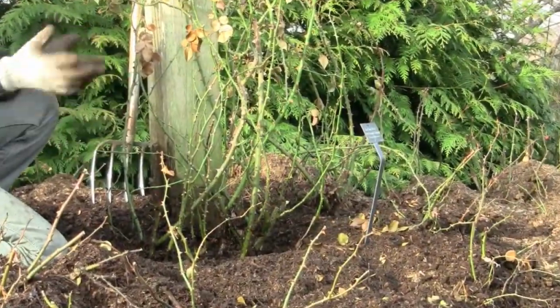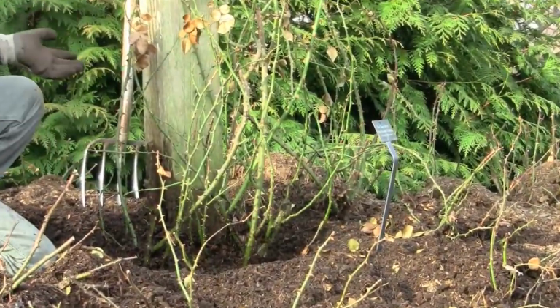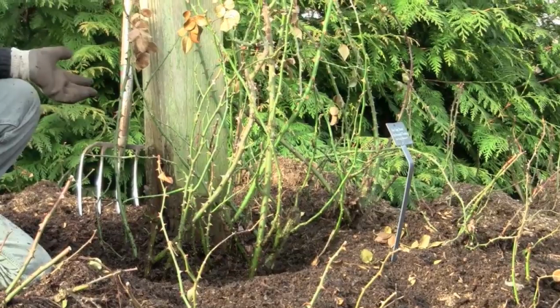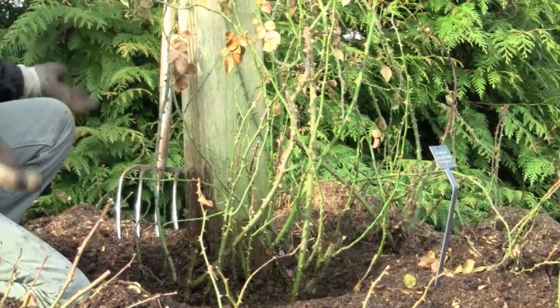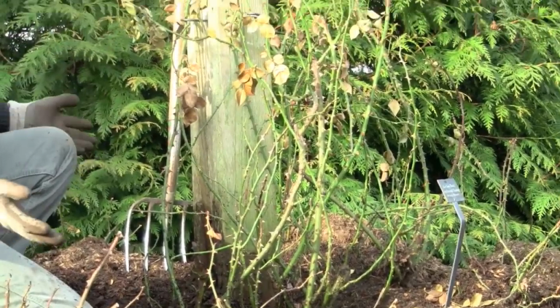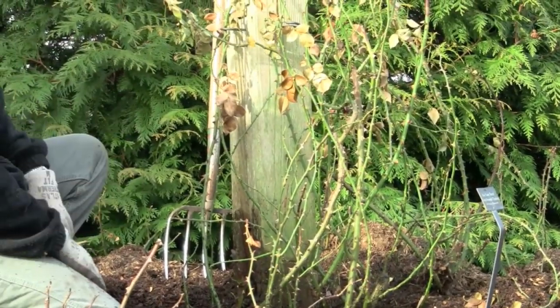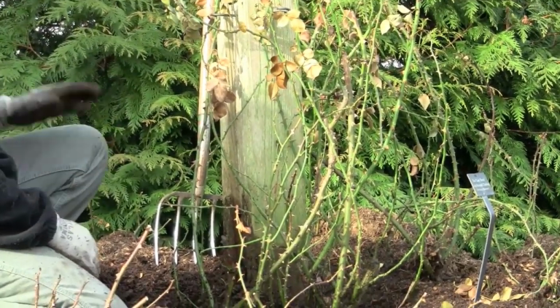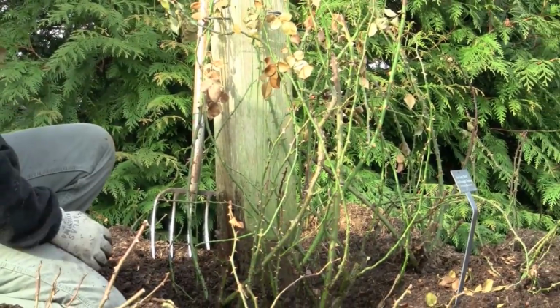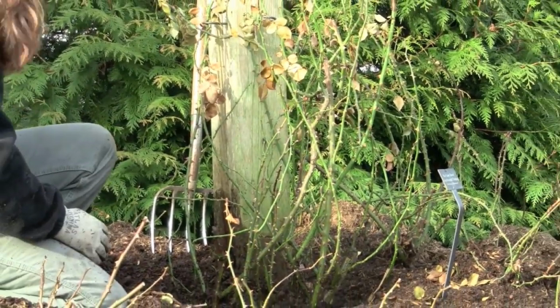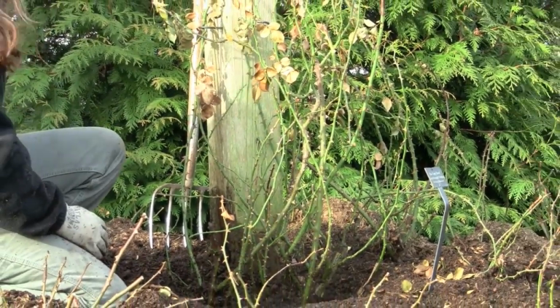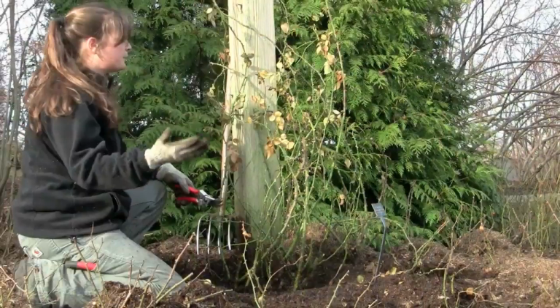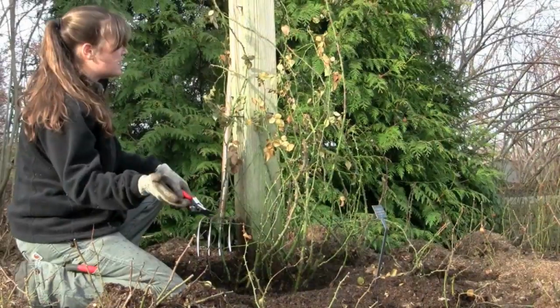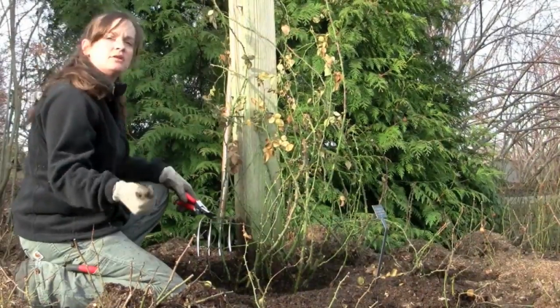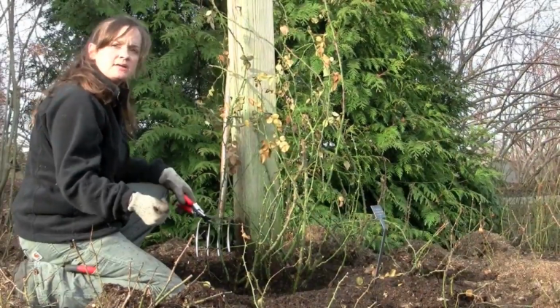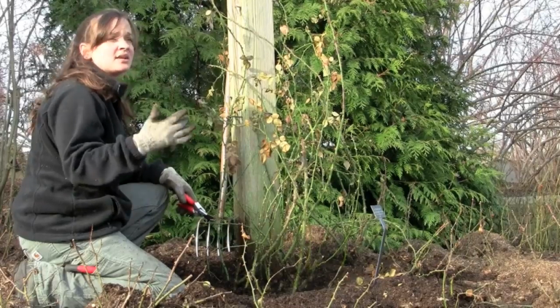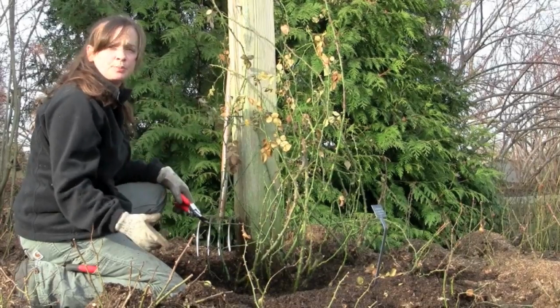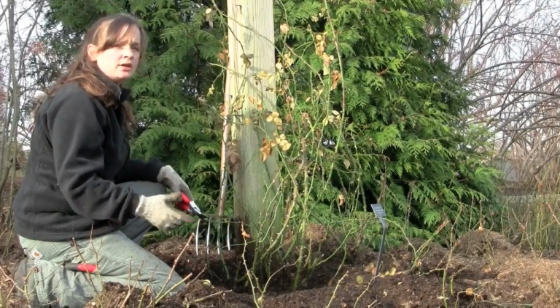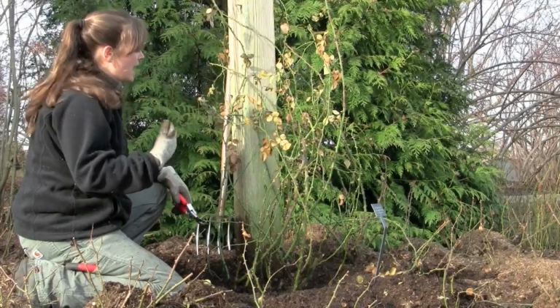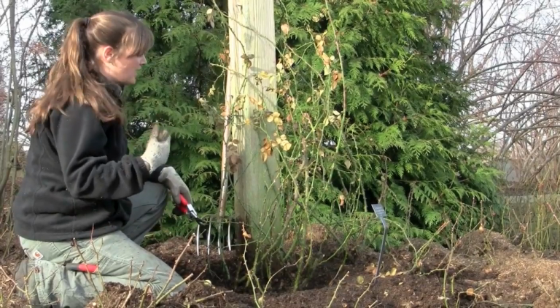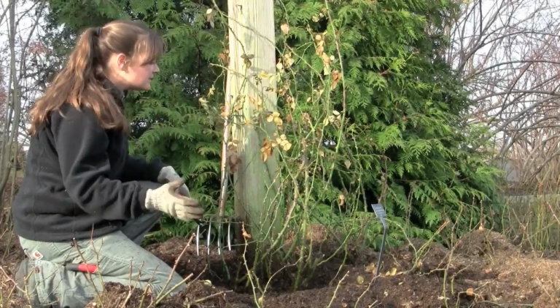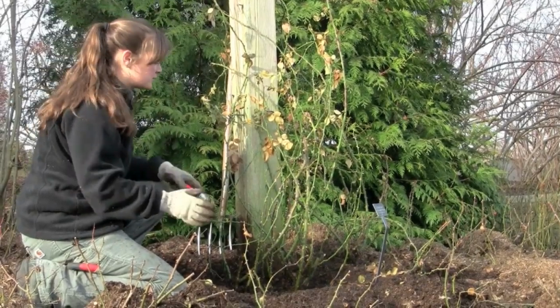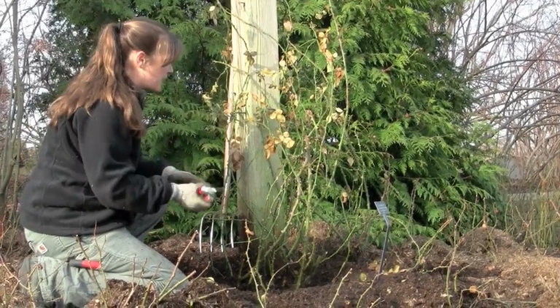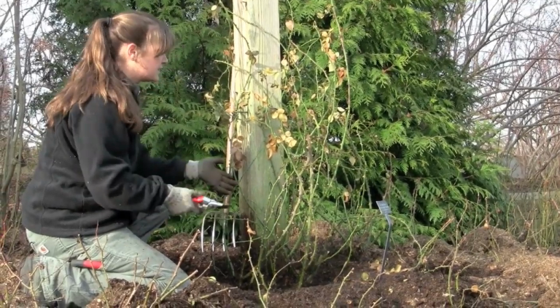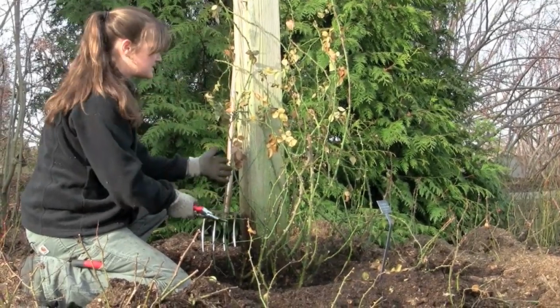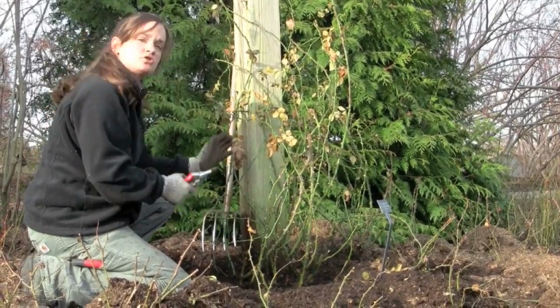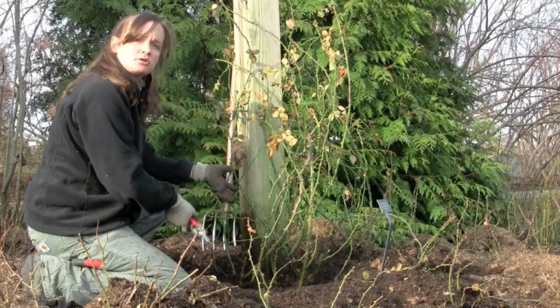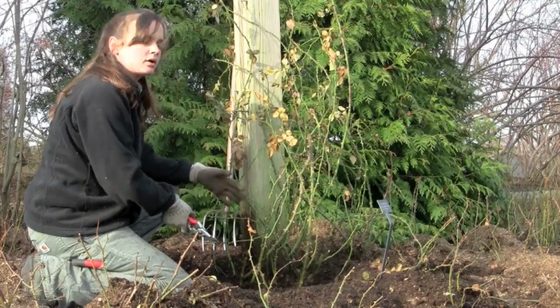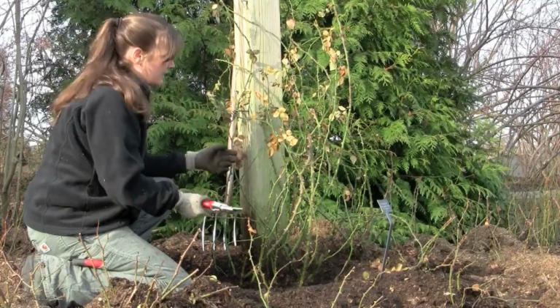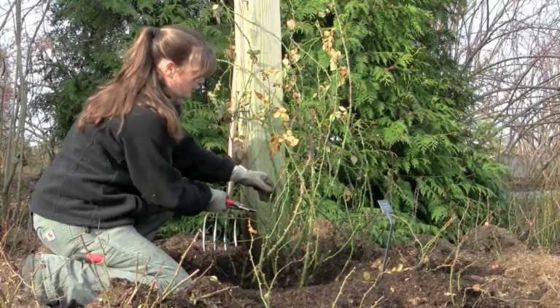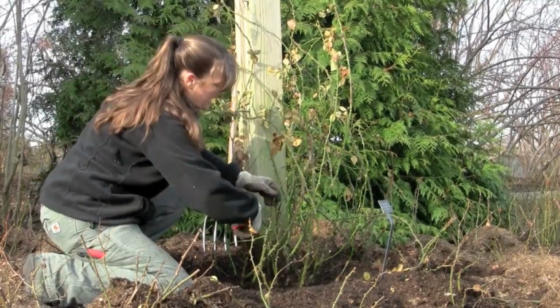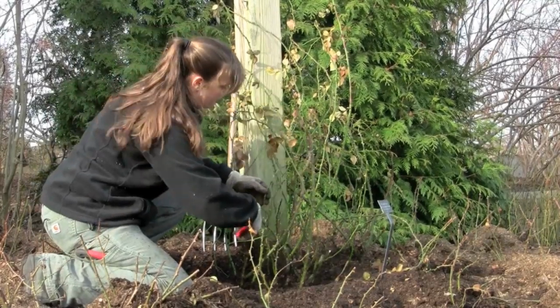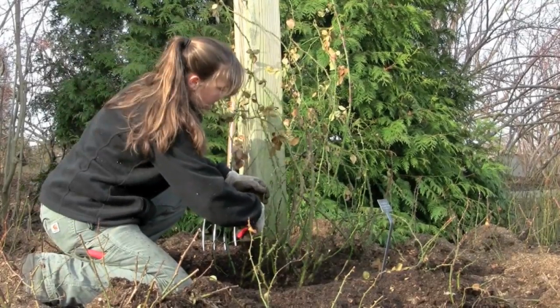Now that the New Dawn is exposed and all the mulch is removed, I'm going to prune out anything that looks dead, anything that's broken, and anything smaller than a pencil — because this is such a strong grower, it will bounce back terrifically.